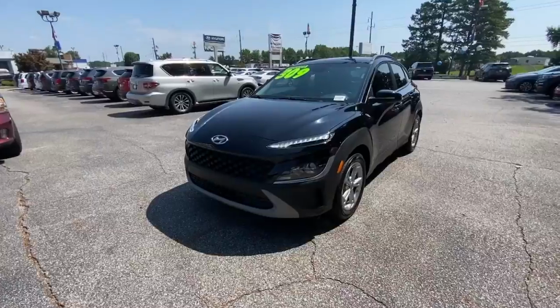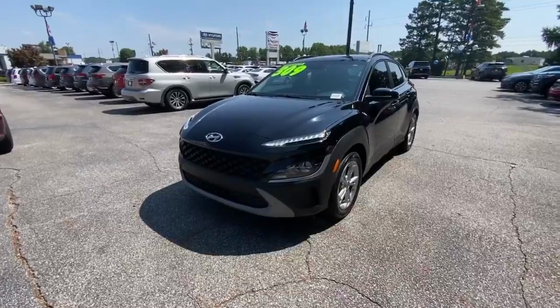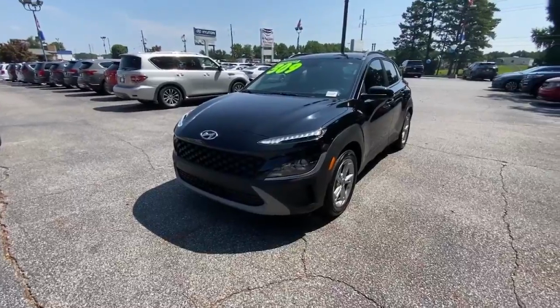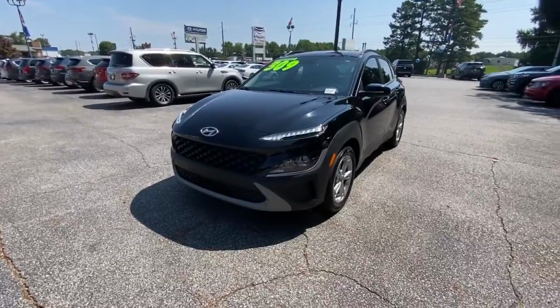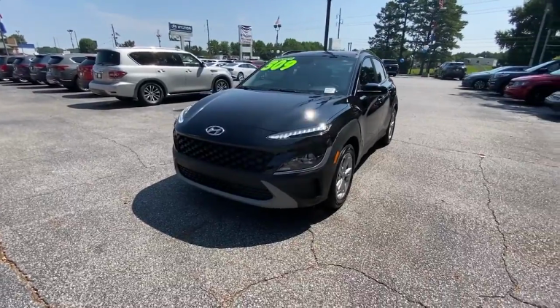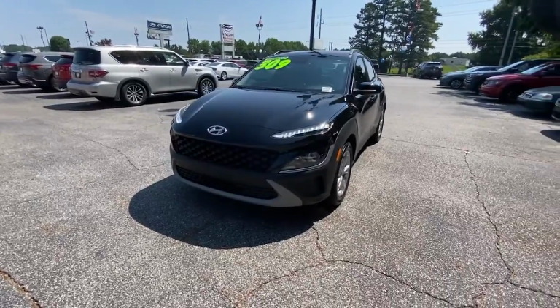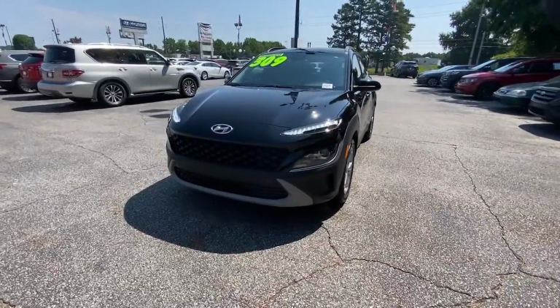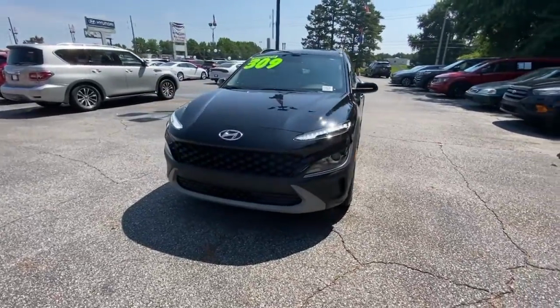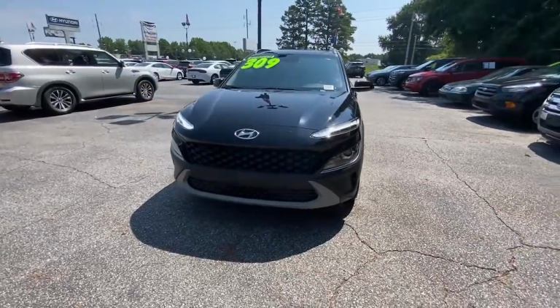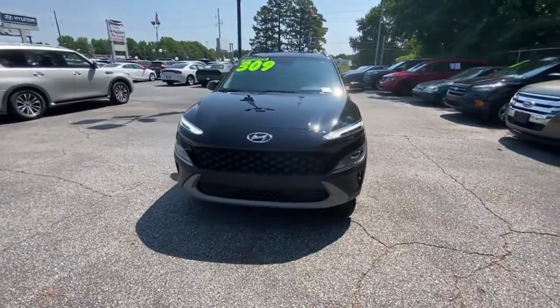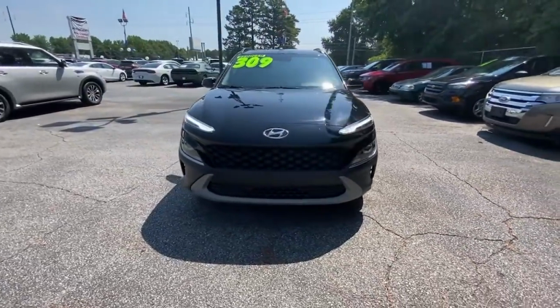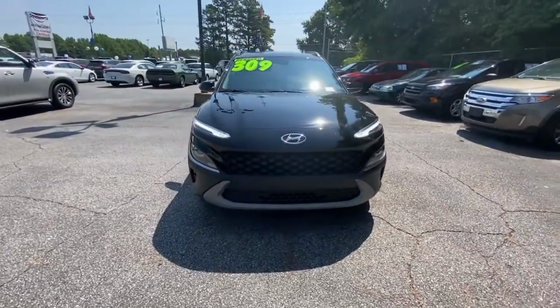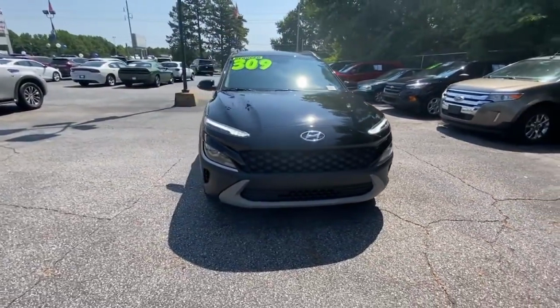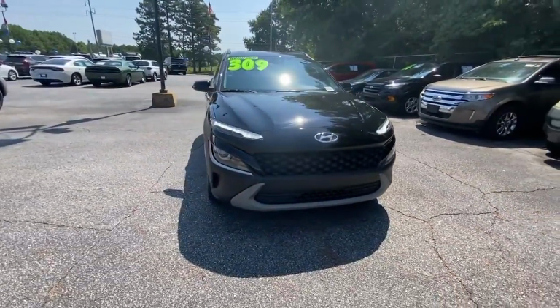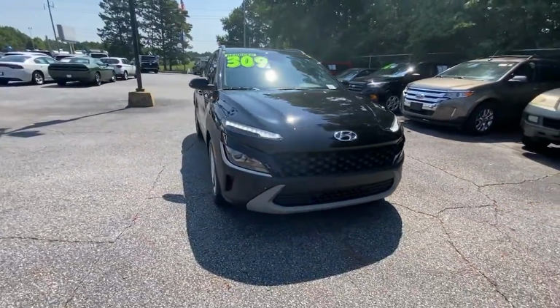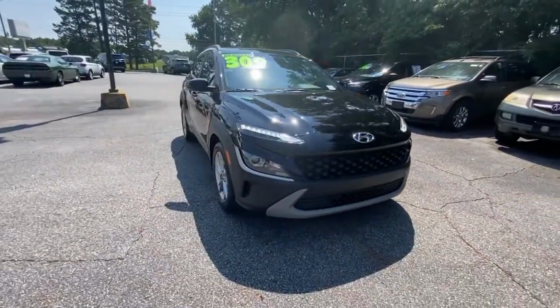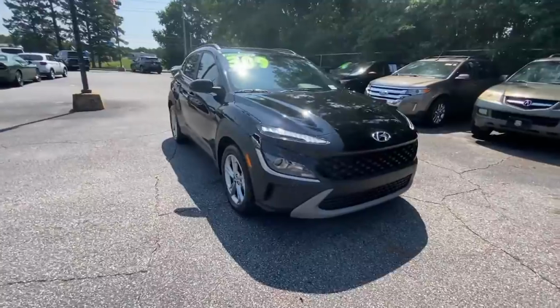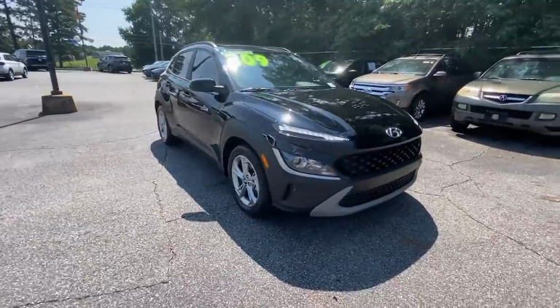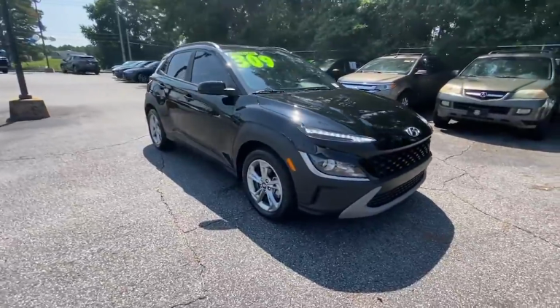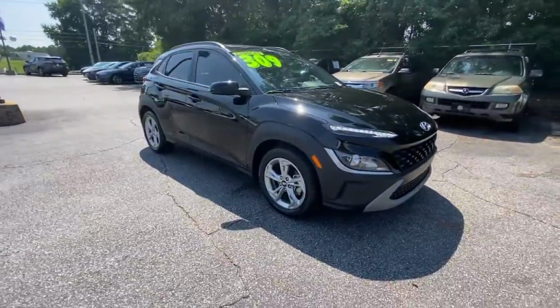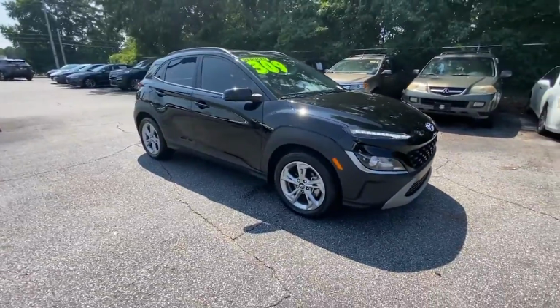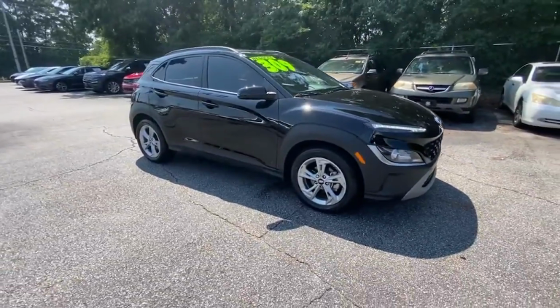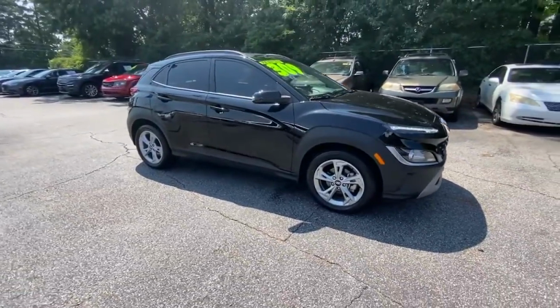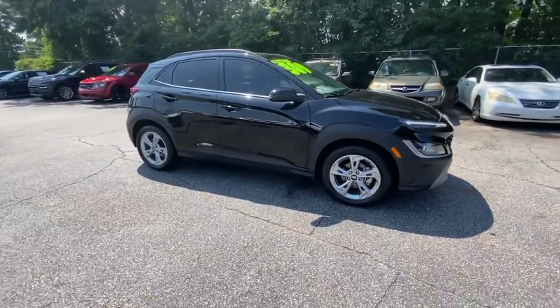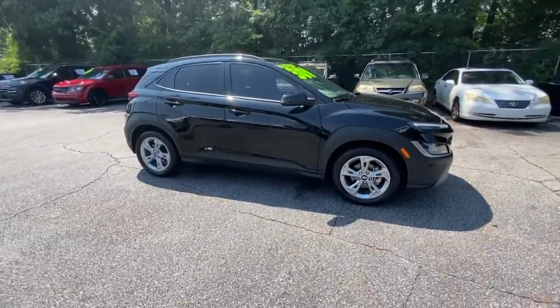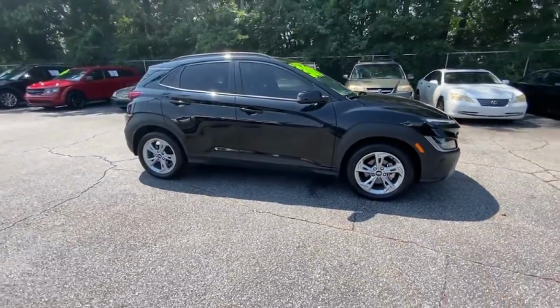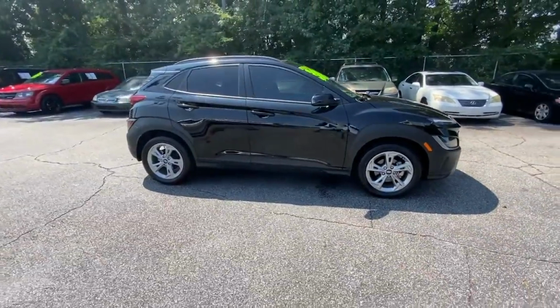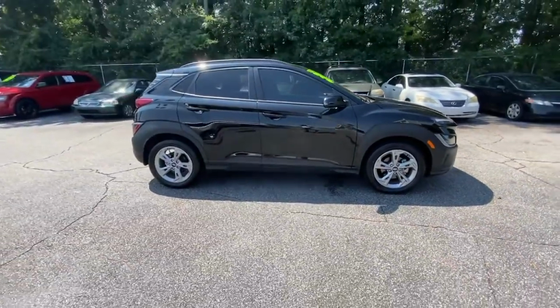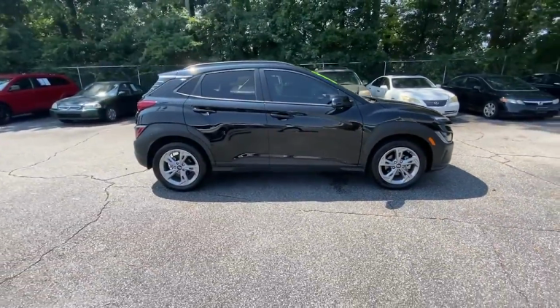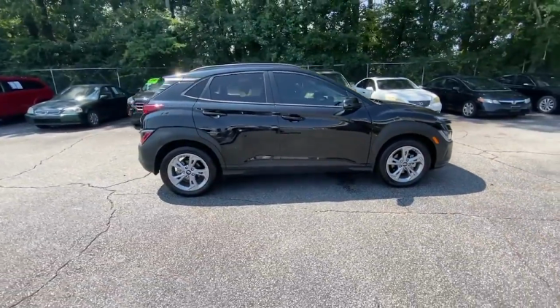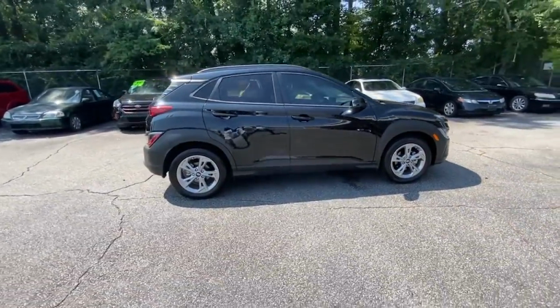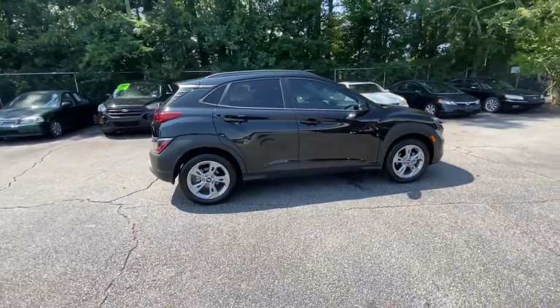You will love the features of this 2022 Hyundai Kona. This vehicle still has fewer than 25,000 miles on the clock, so it won't last long.